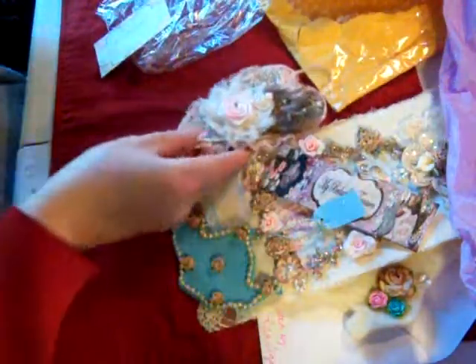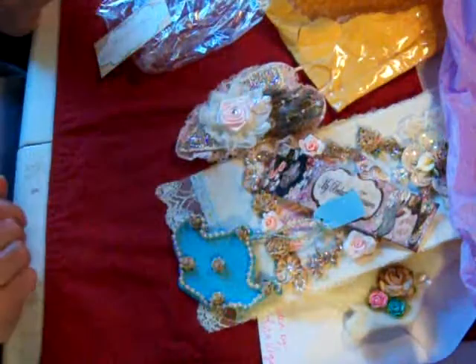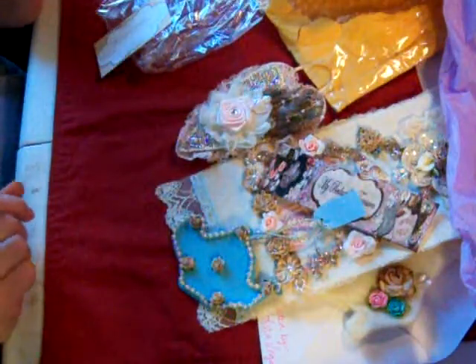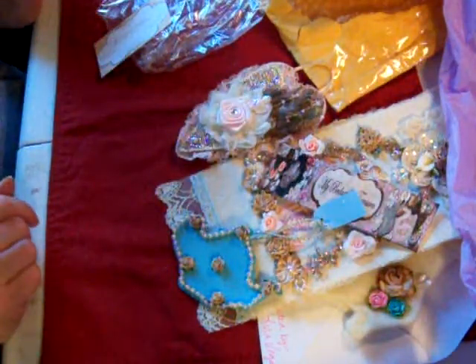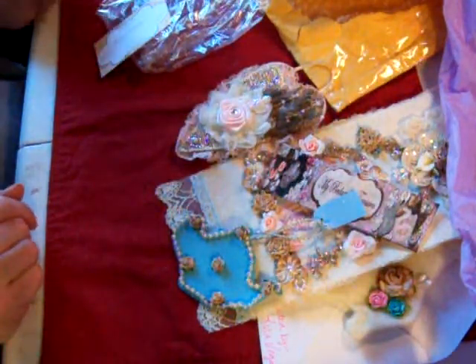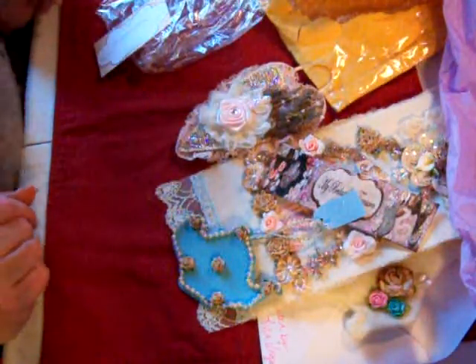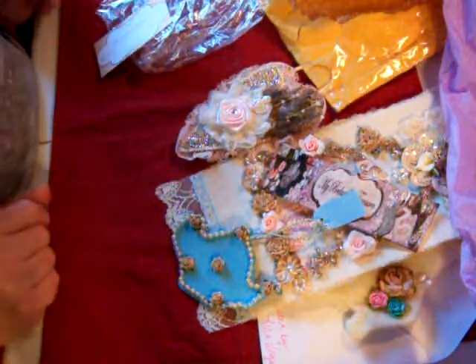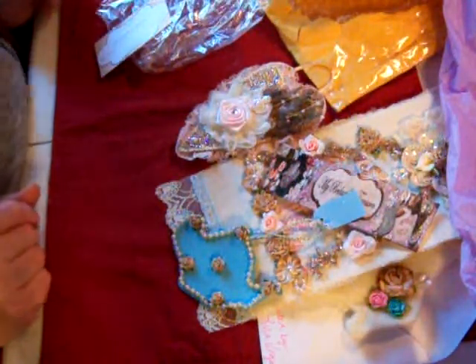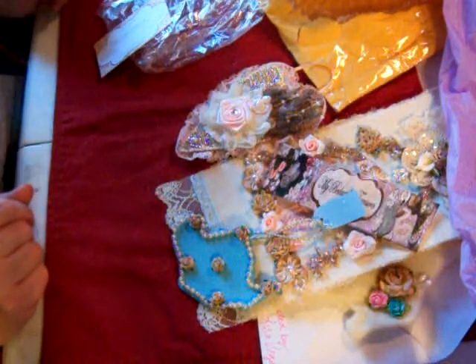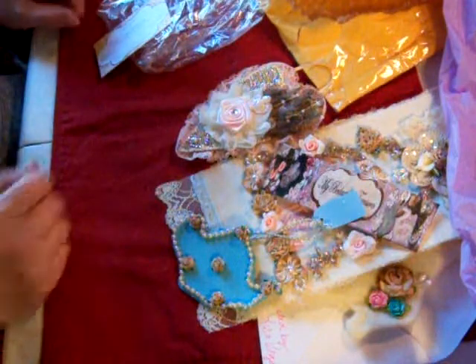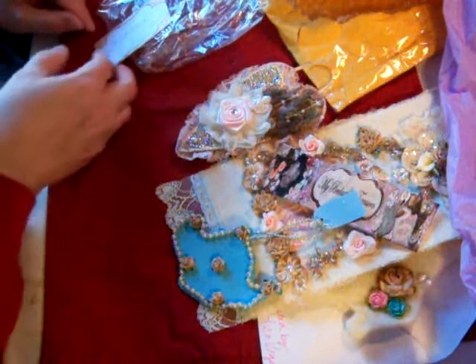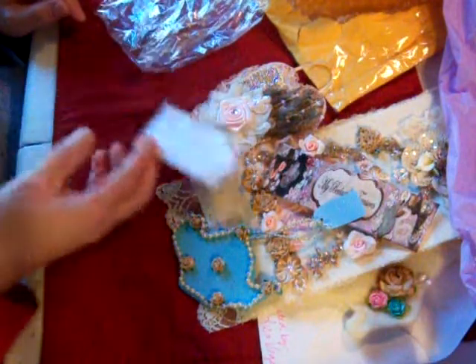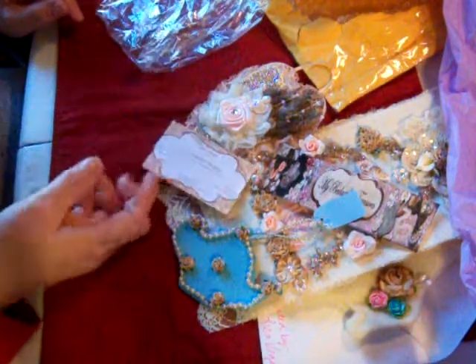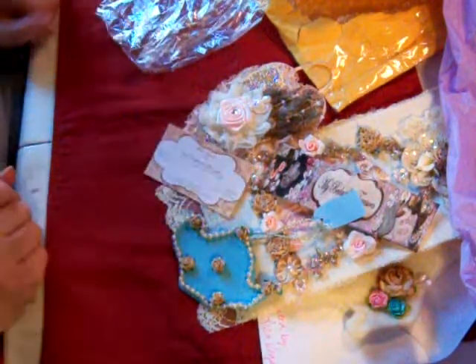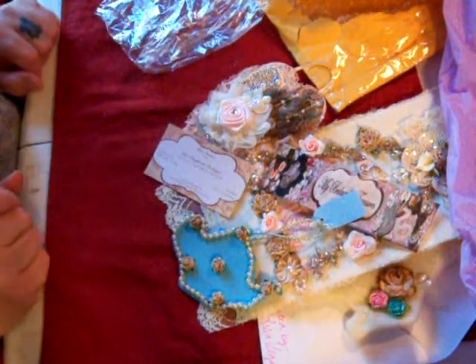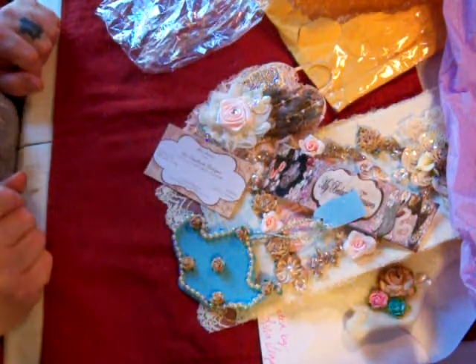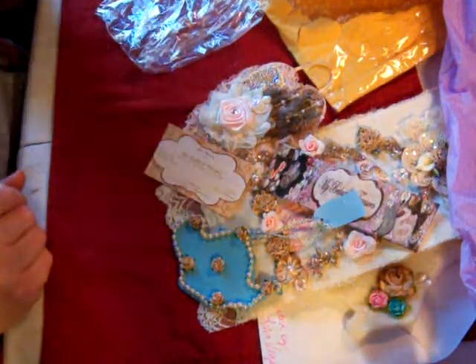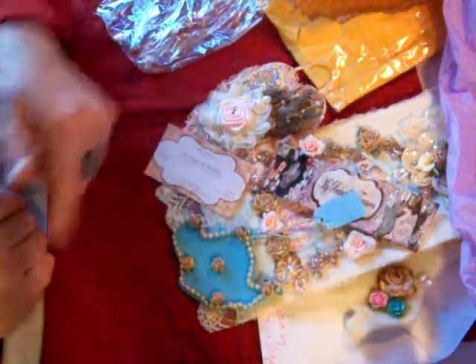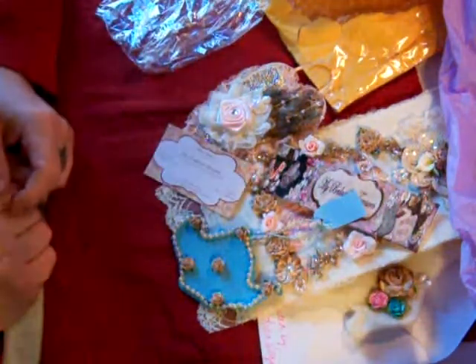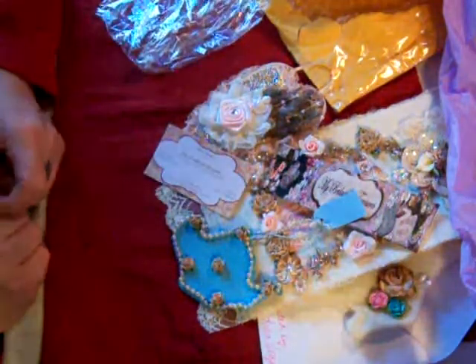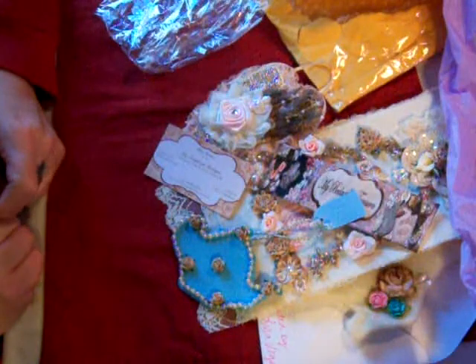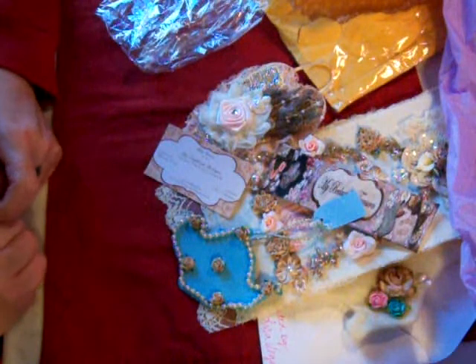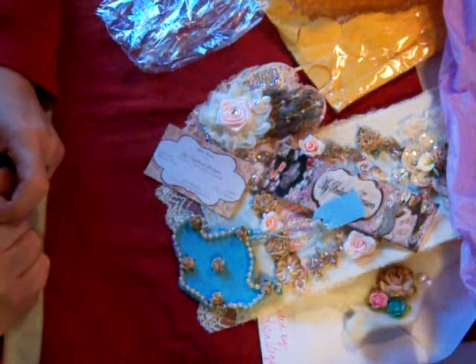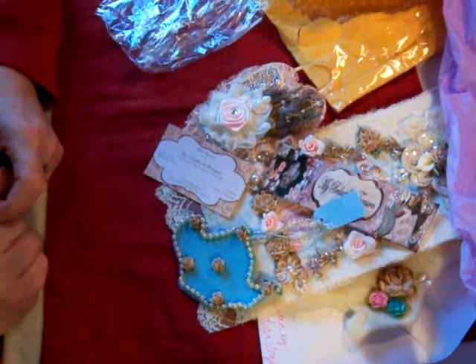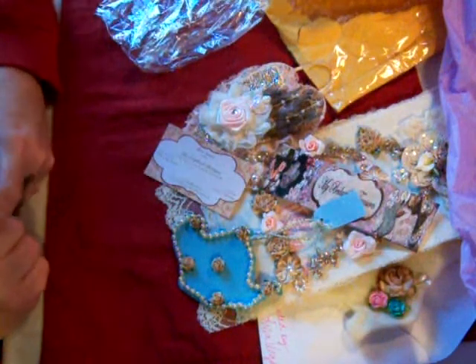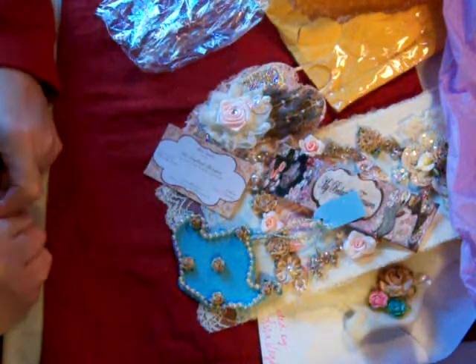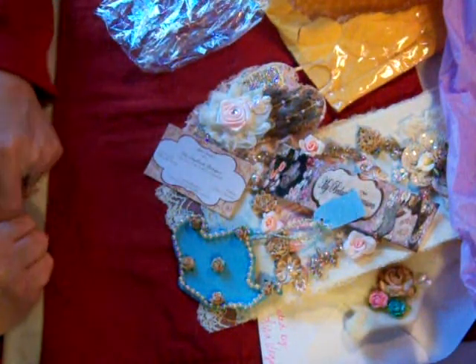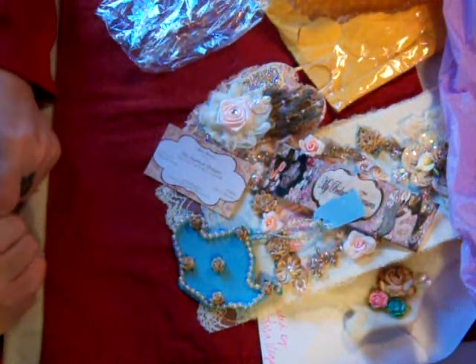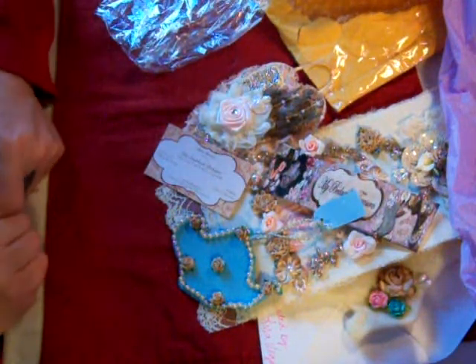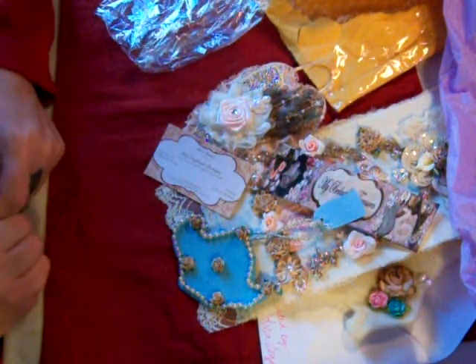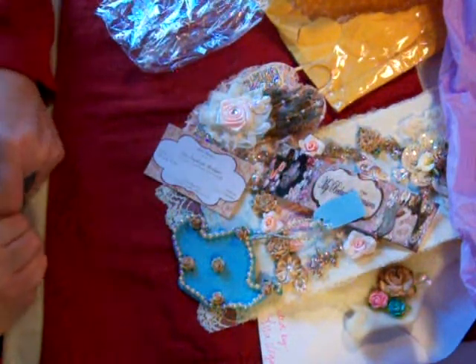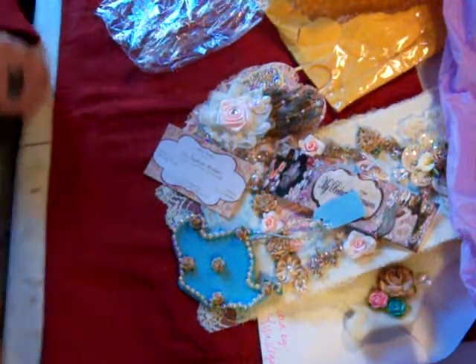So that's my ornament swap for 2011 from Ulala Vintage Scraps. Go check out their website — I'll put the link below. Give them some love. Thank you, and I hope everybody had a great holiday. Bye now!